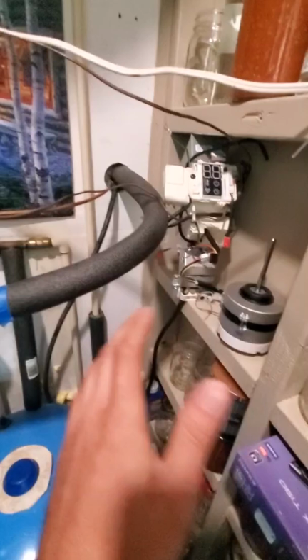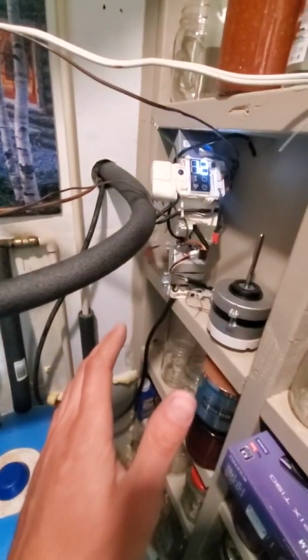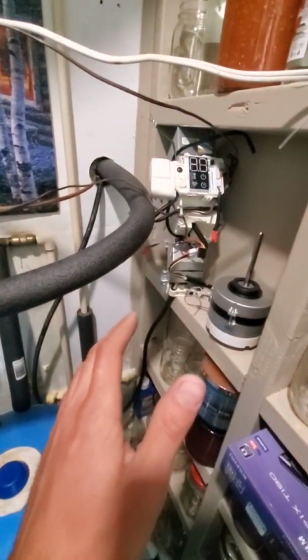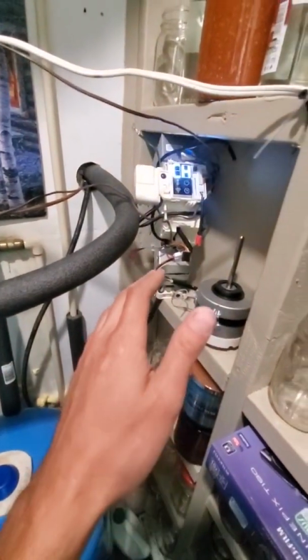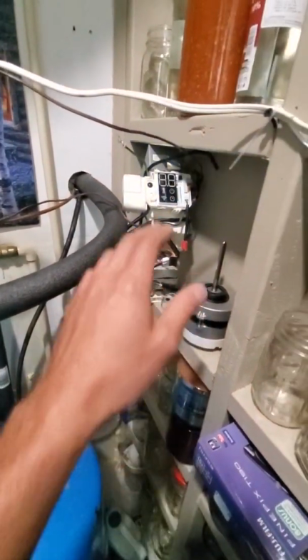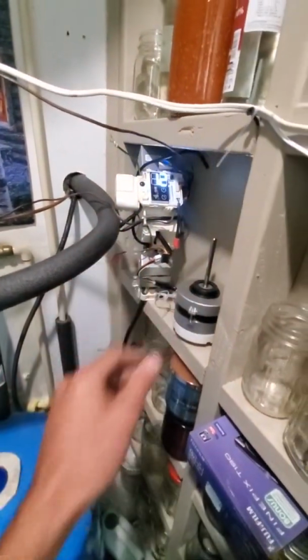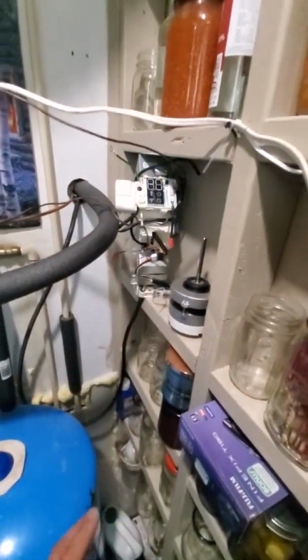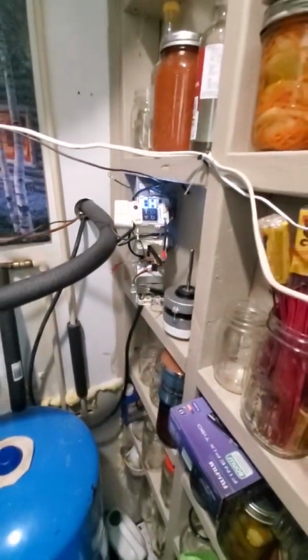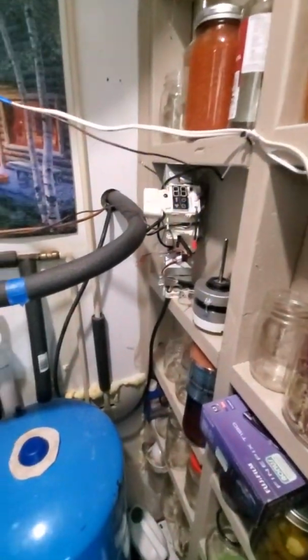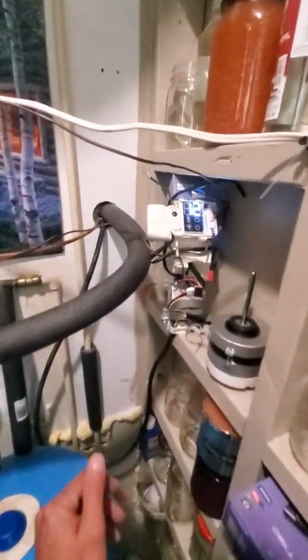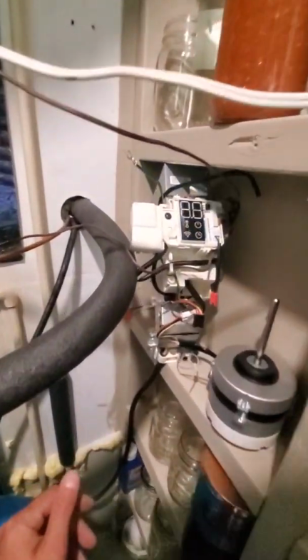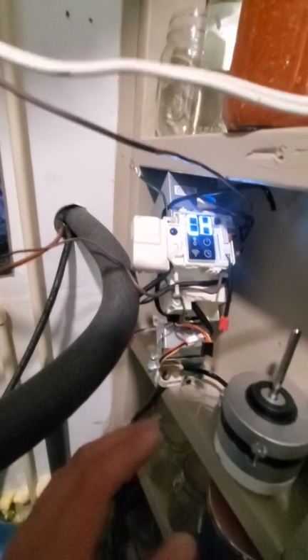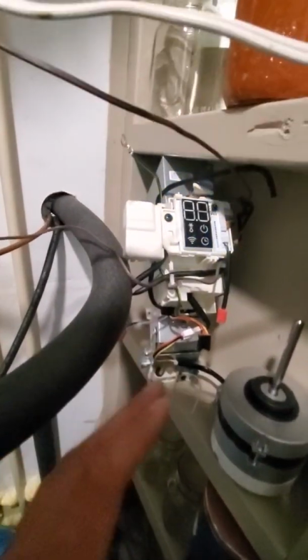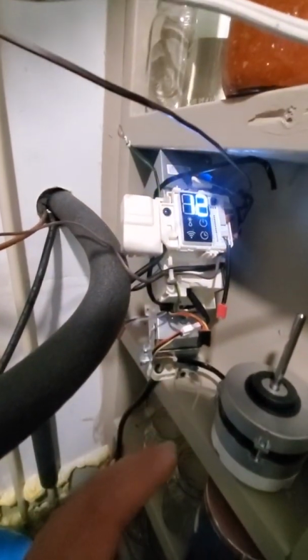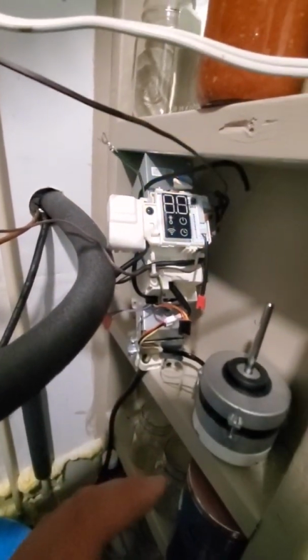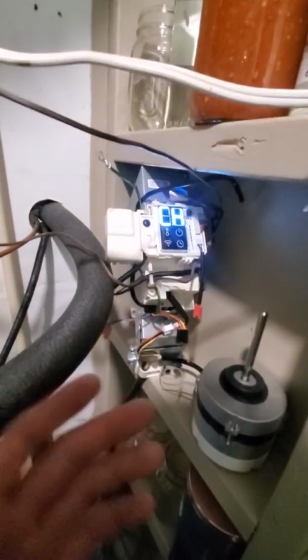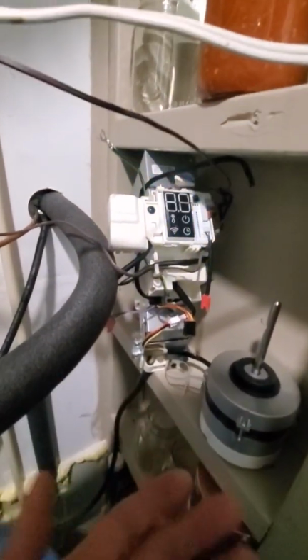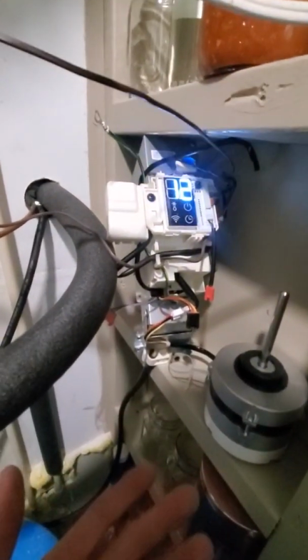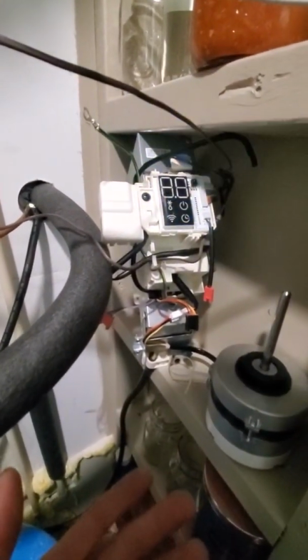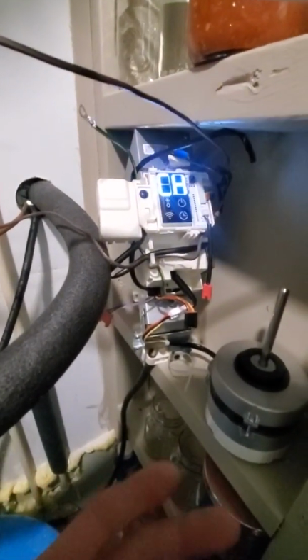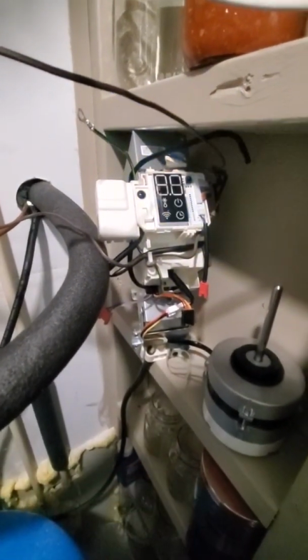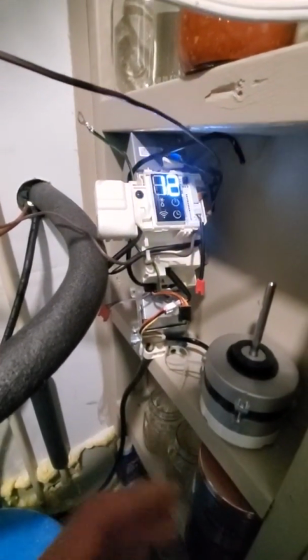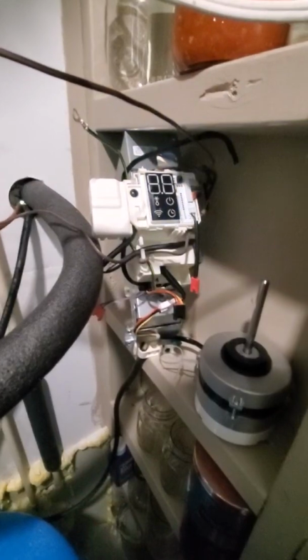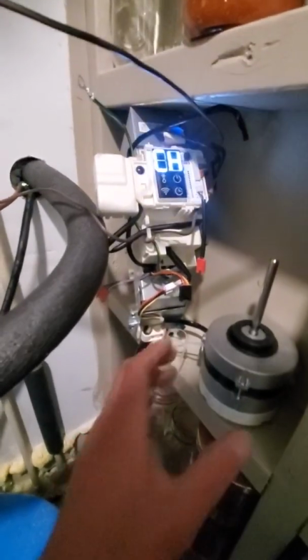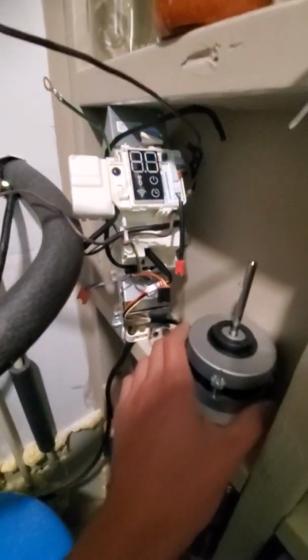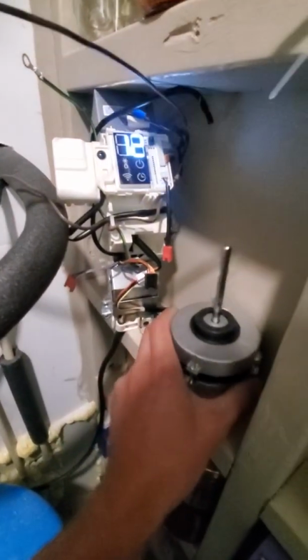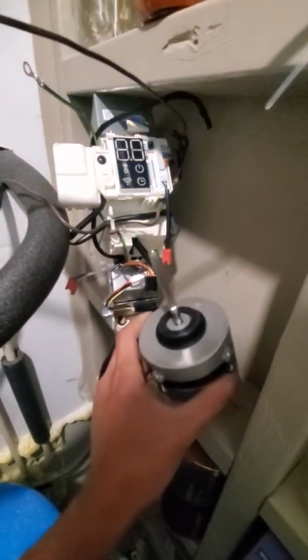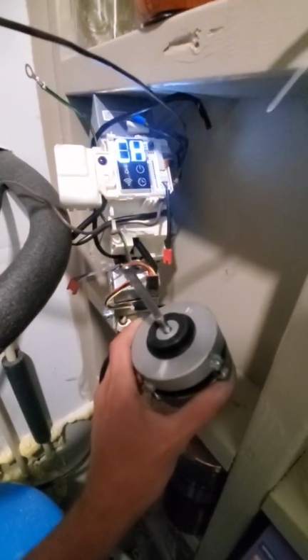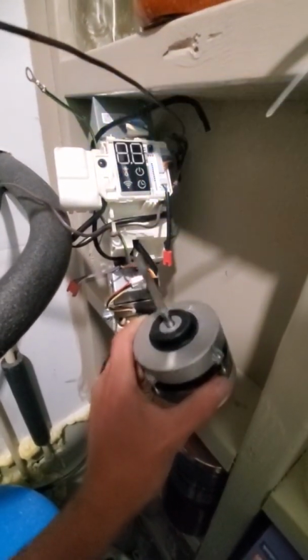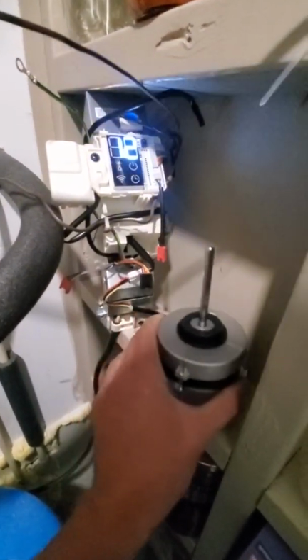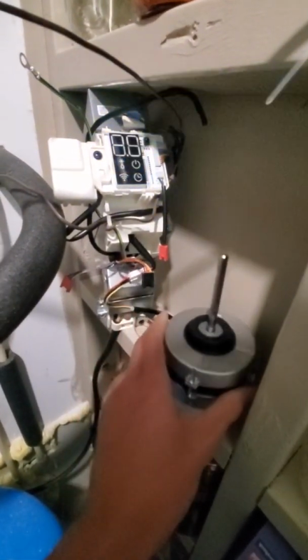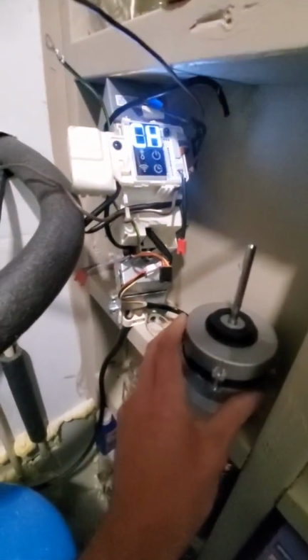Everything came out of the mini-split — took it apart. The LG is the easiest one to ever take apart. I've taken a few apart; this one's built very simply. There were maybe a handful of six screws to disassemble the whole thing. What you're going to need to take out is the motor — leave that plugged in.